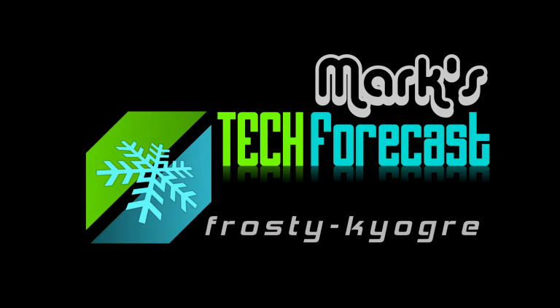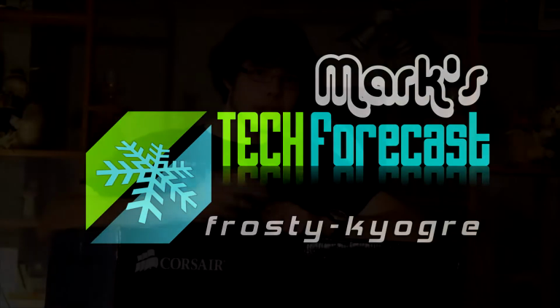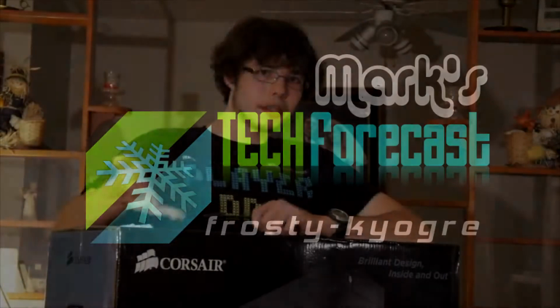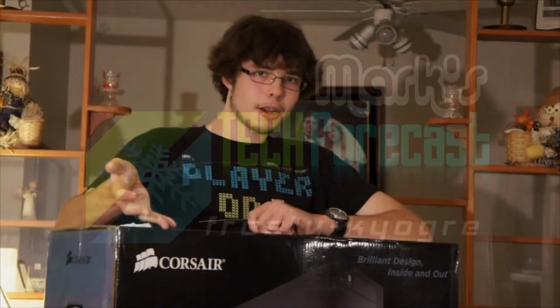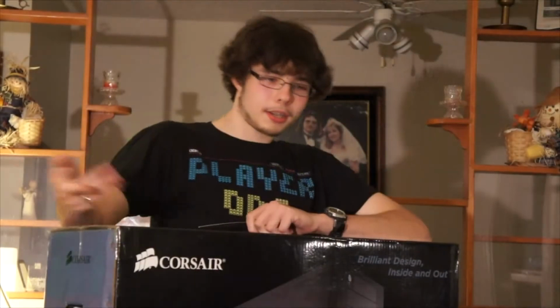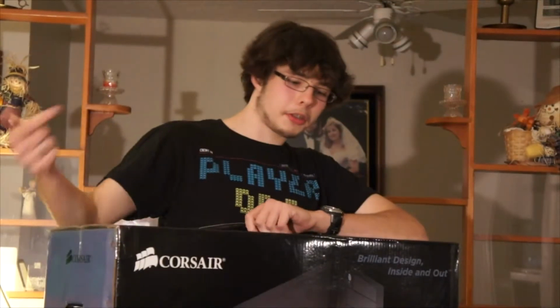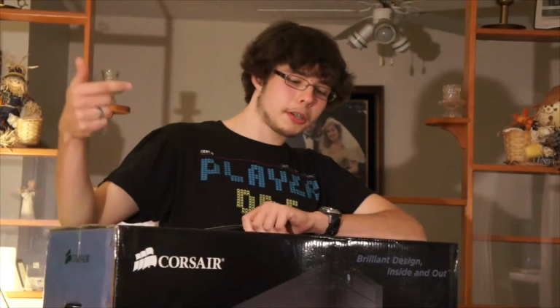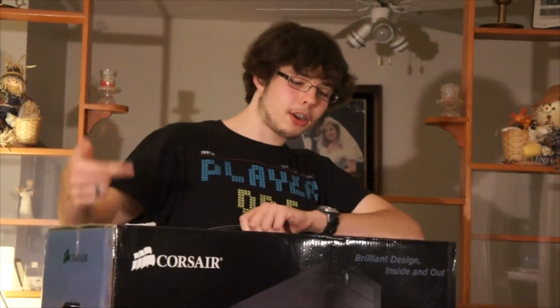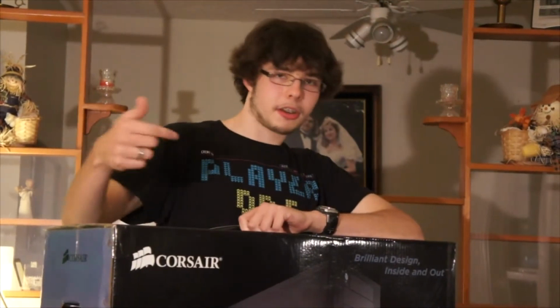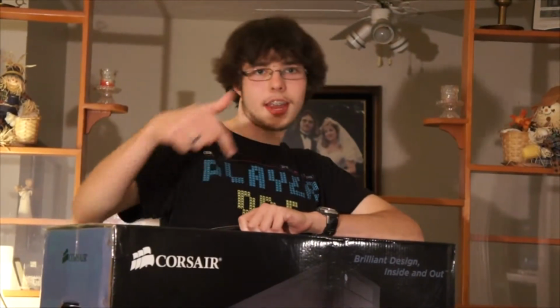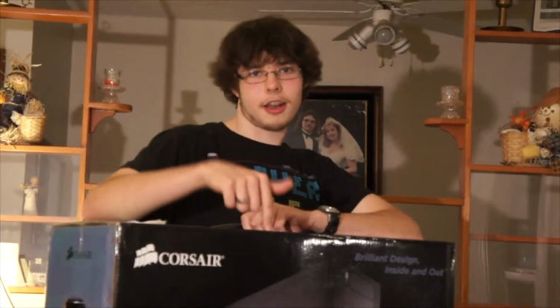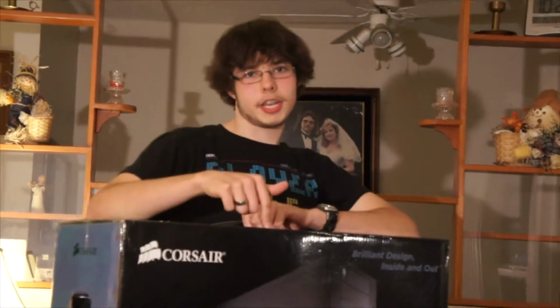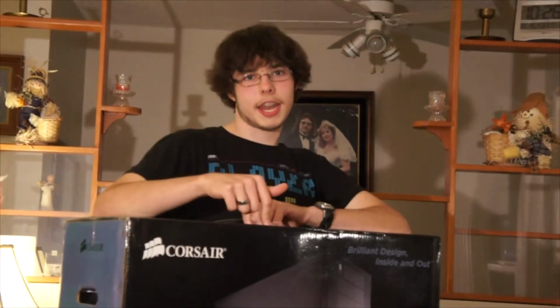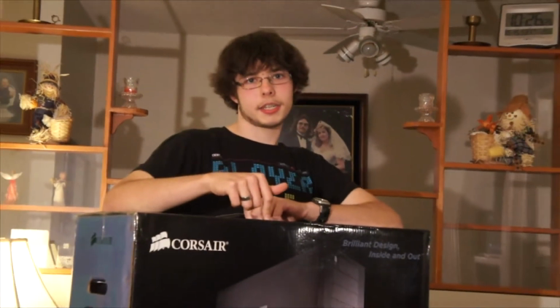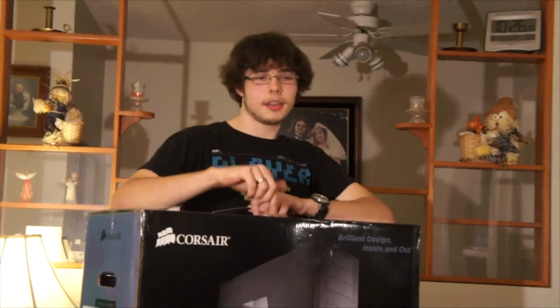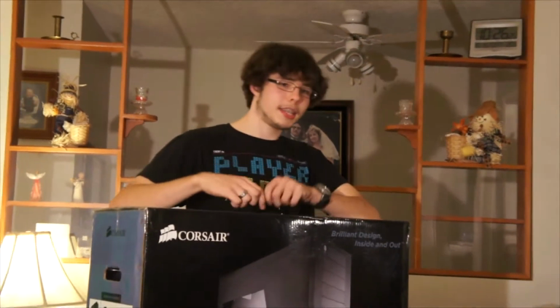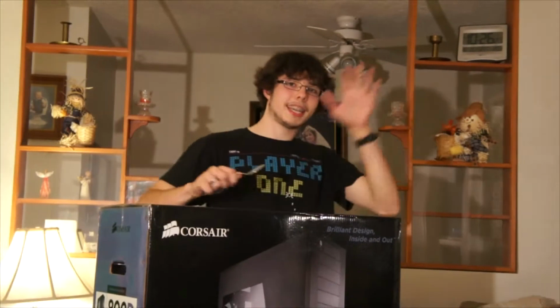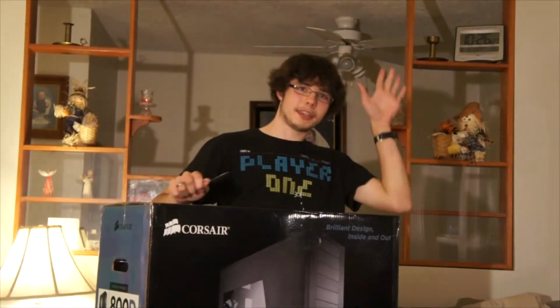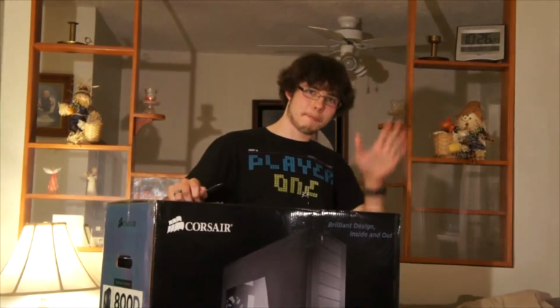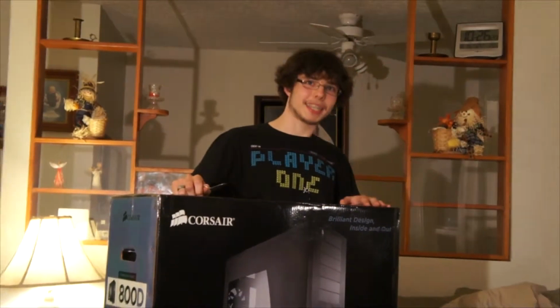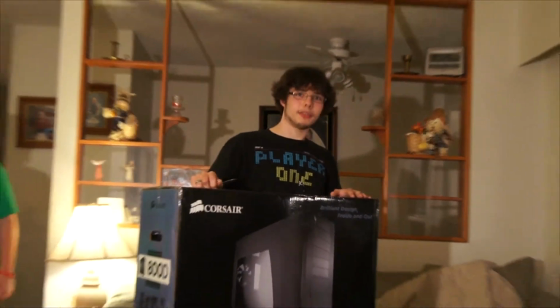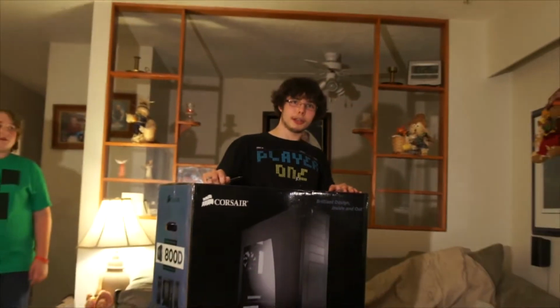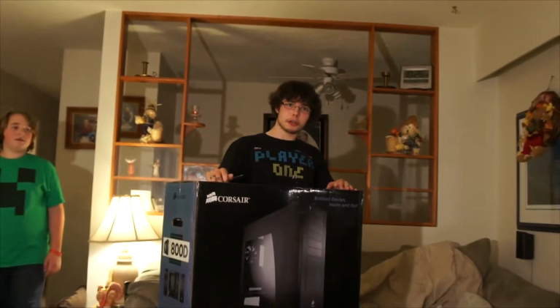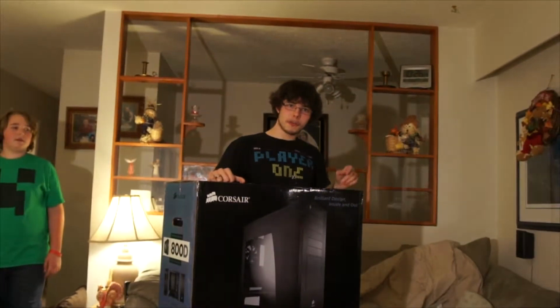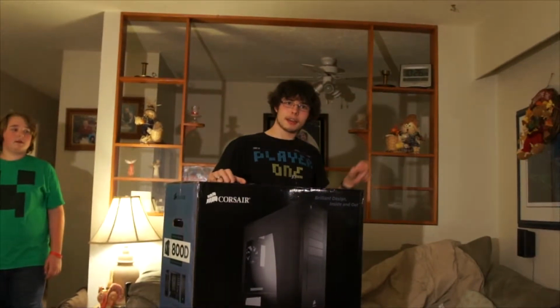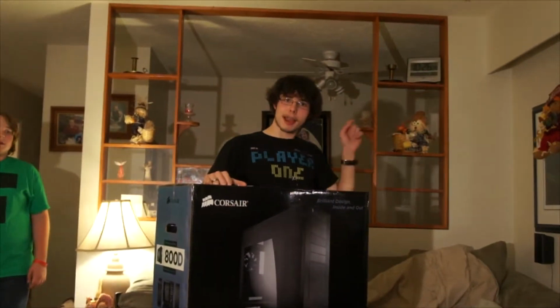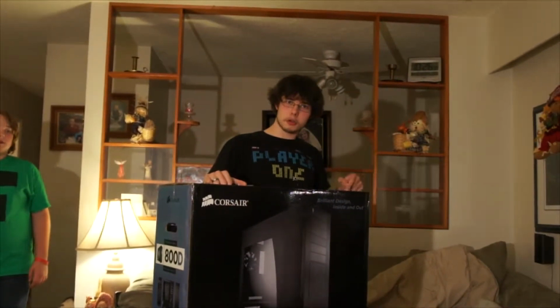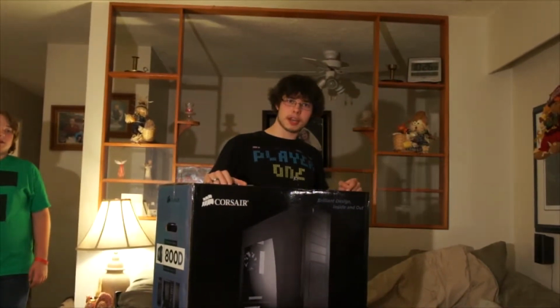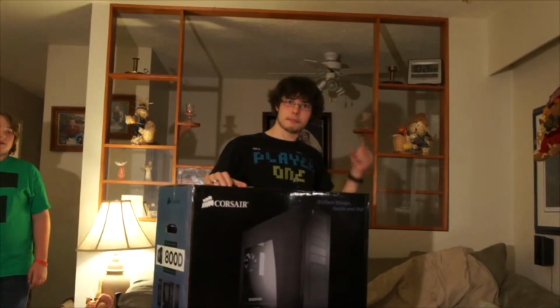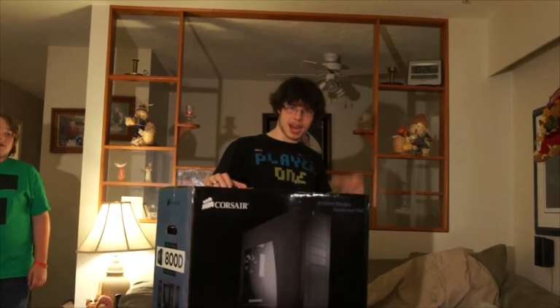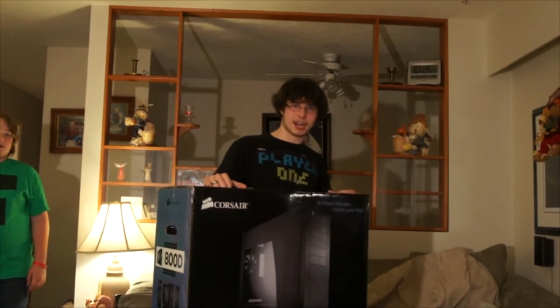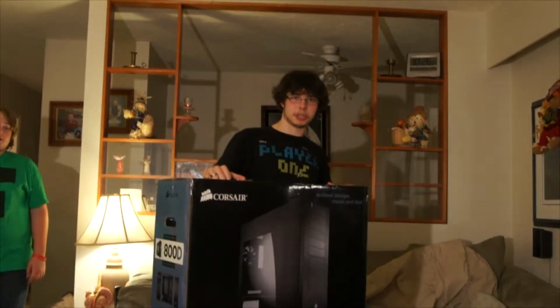So this is the unboxing of the Corsair Obsidian 800D case. This thing is massive — two feet by two feet by eight inches.